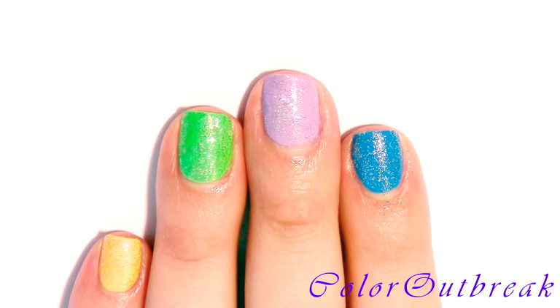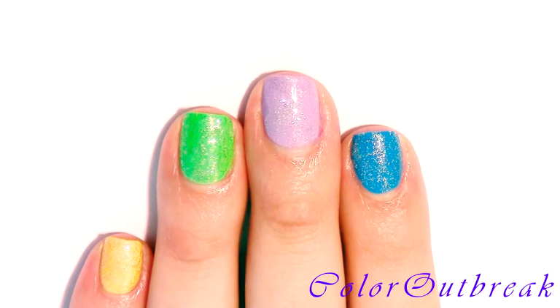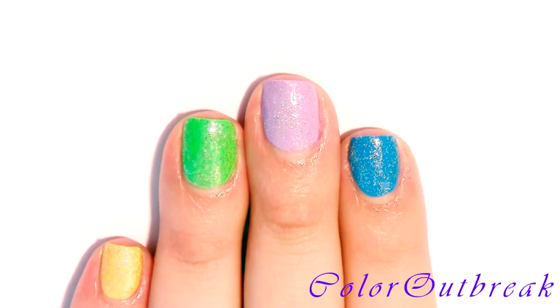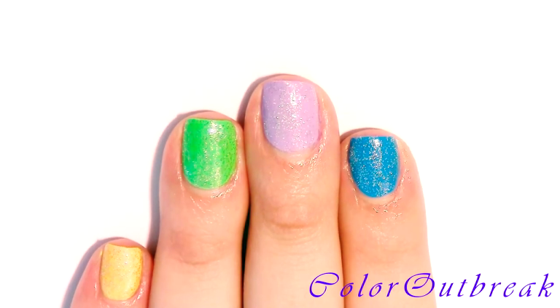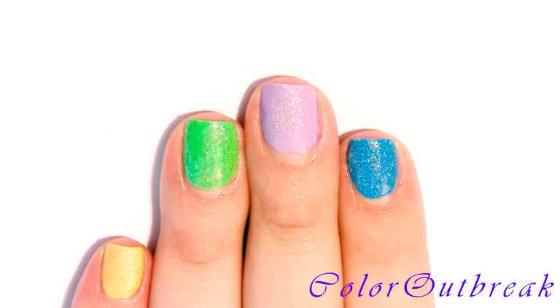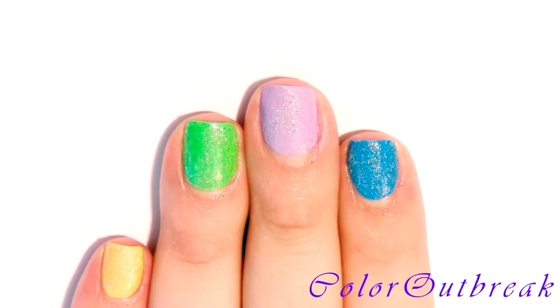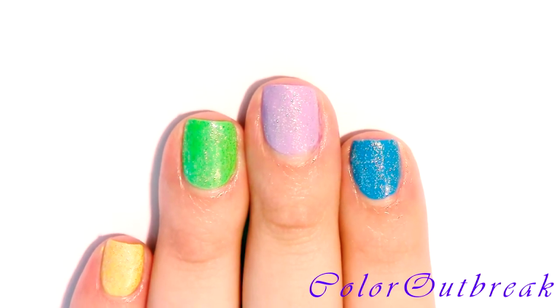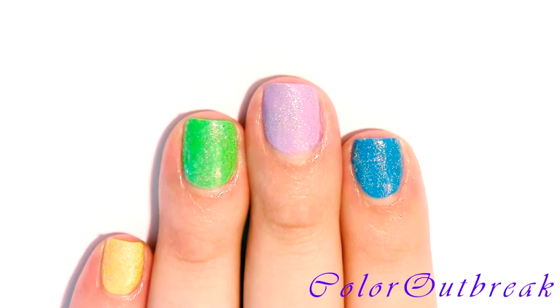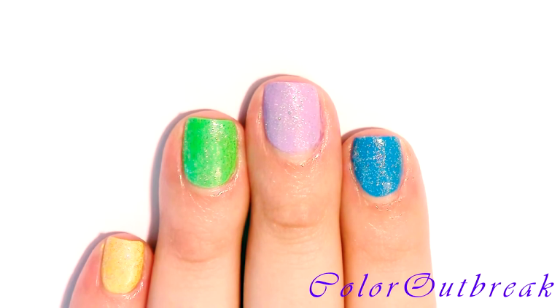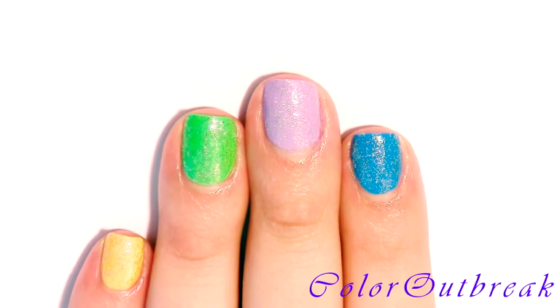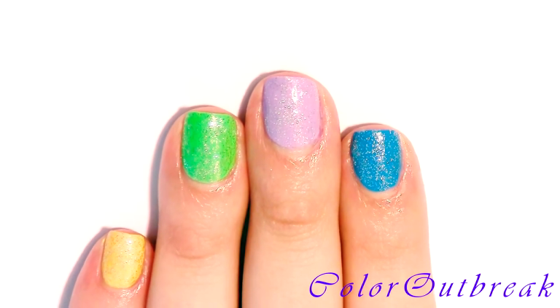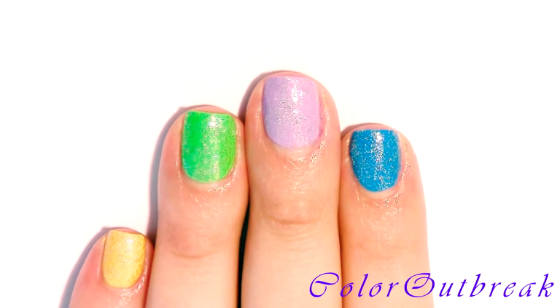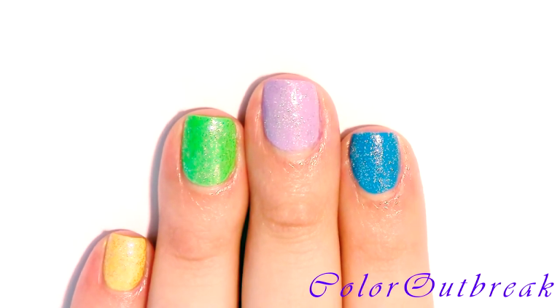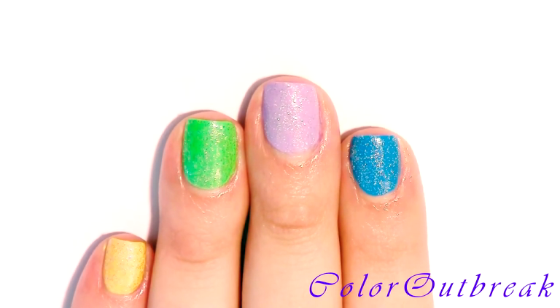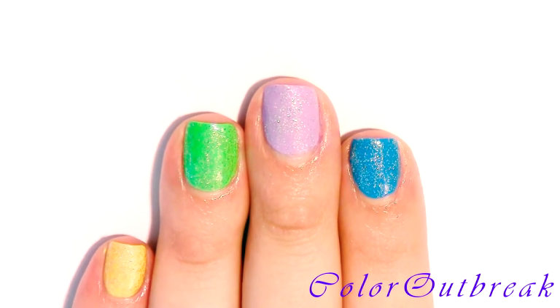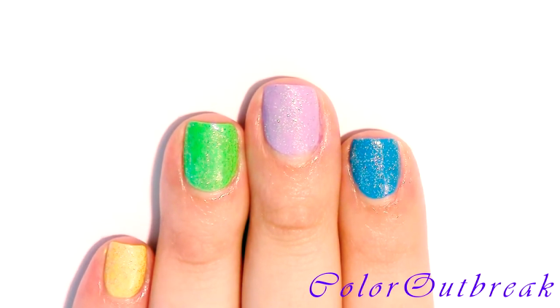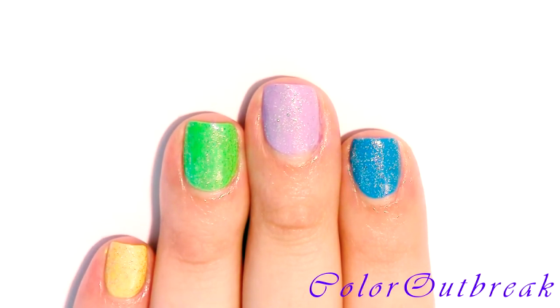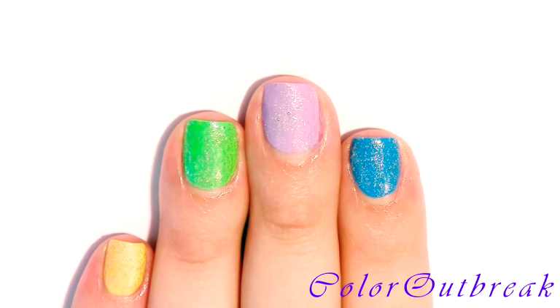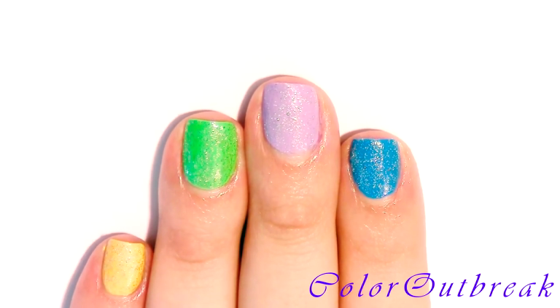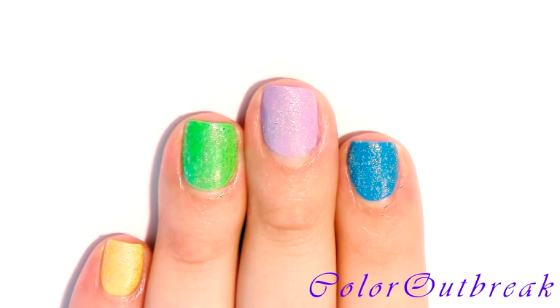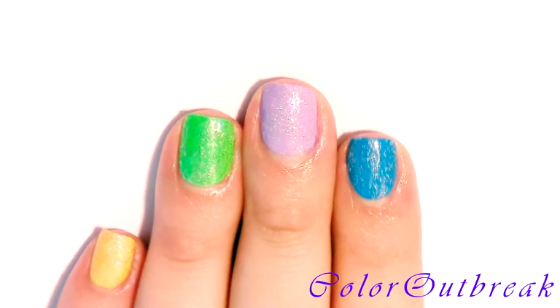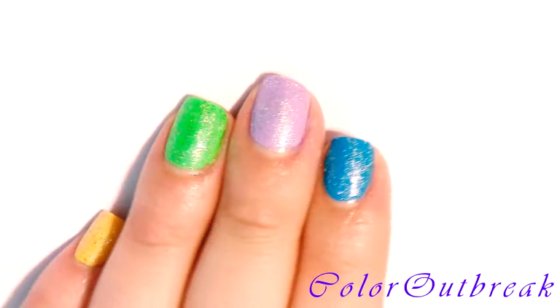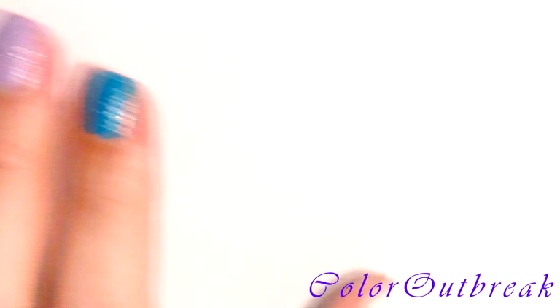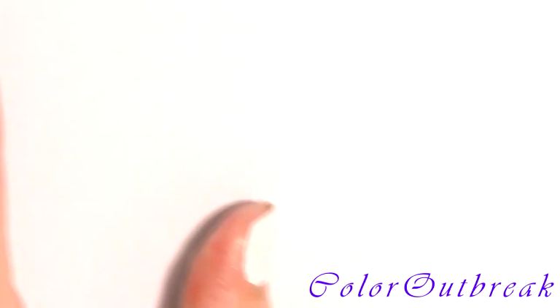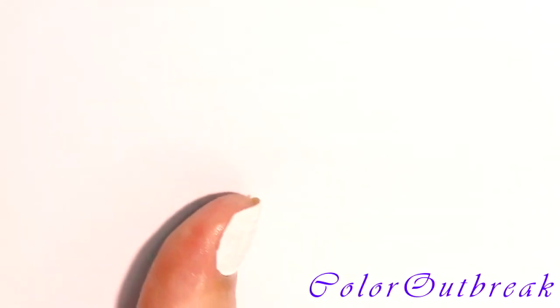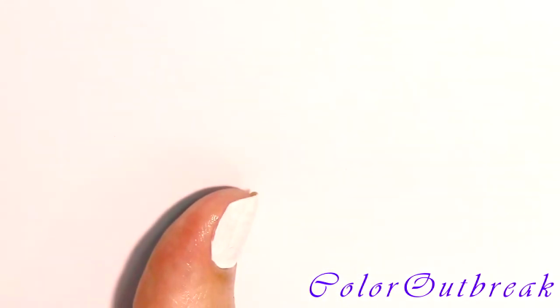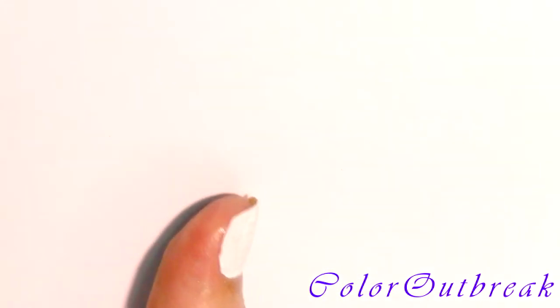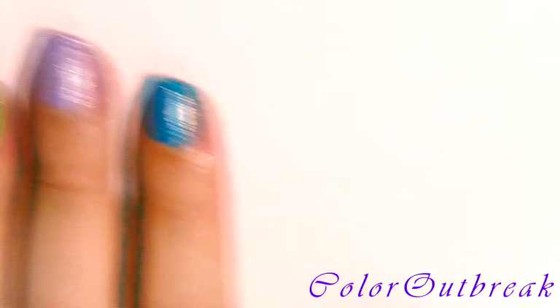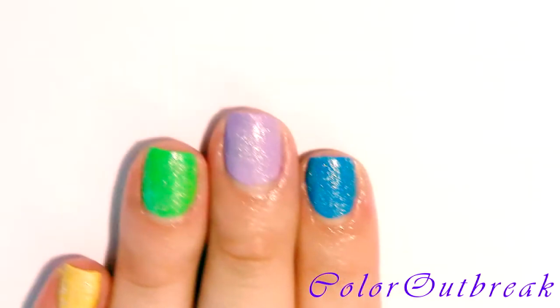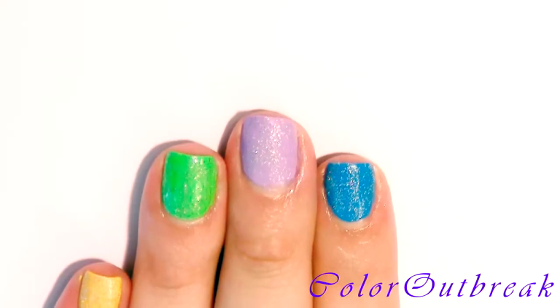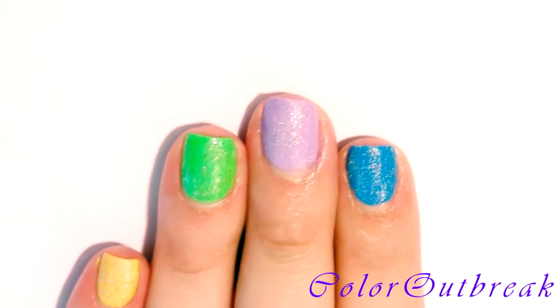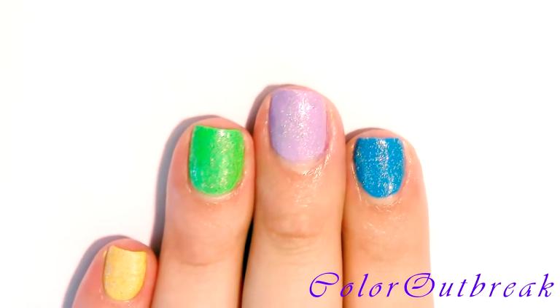Started with a base coat and a blue color for my index, light purple for my middle, neon green for my ring finger, yellow for my pinky, white for my thumb, and a glitter polish on all my fingers except my thumb.